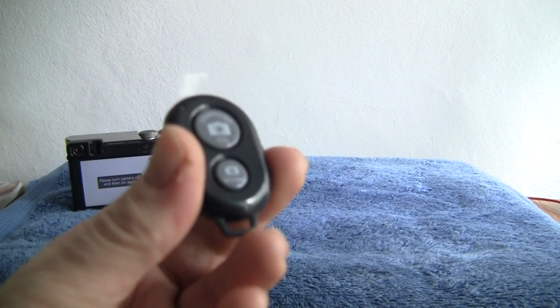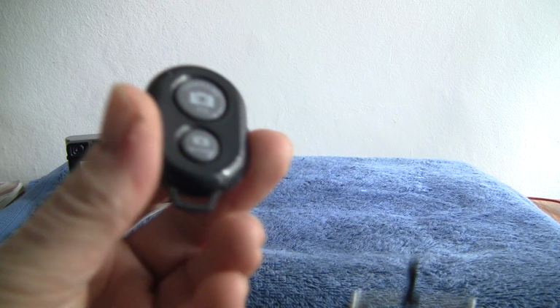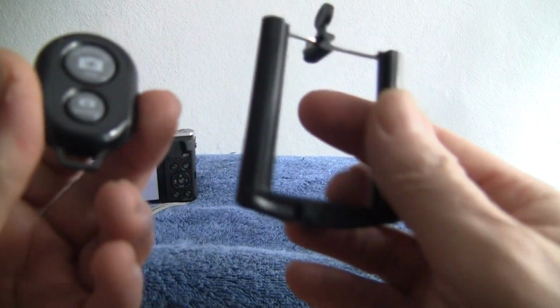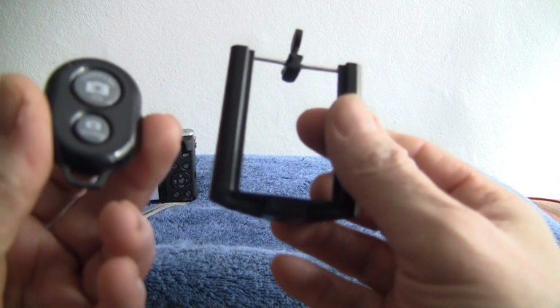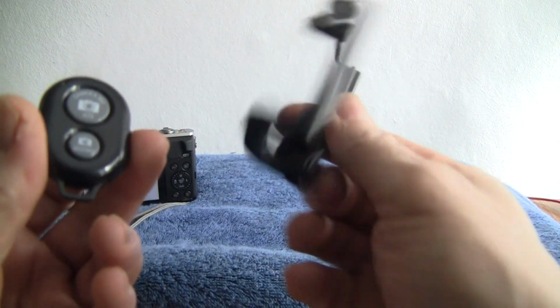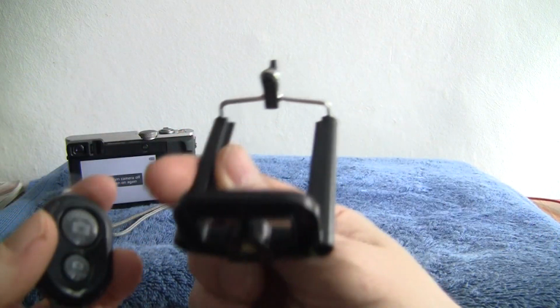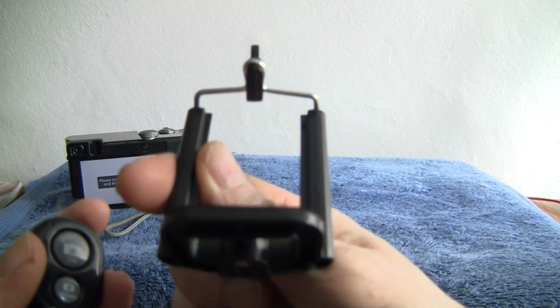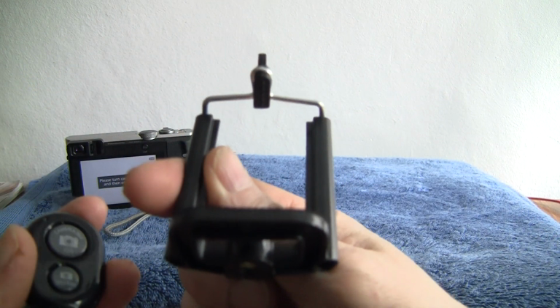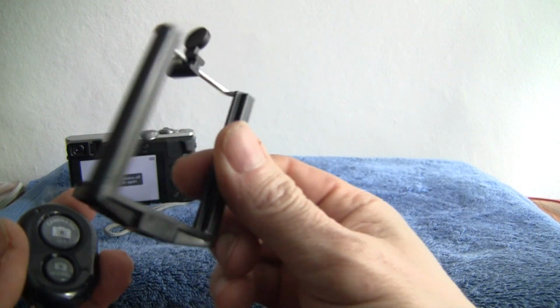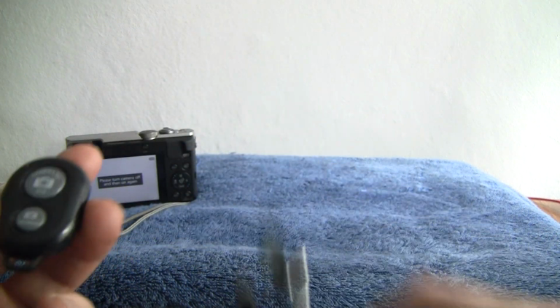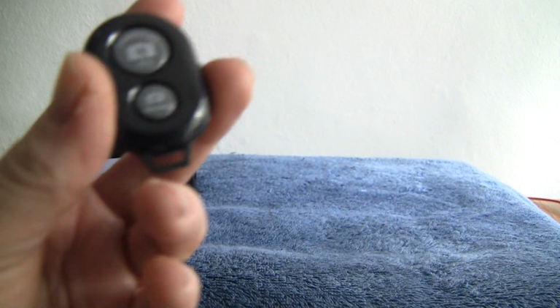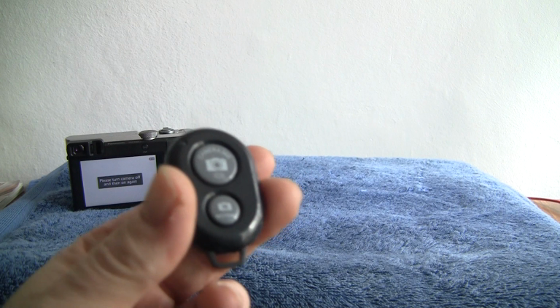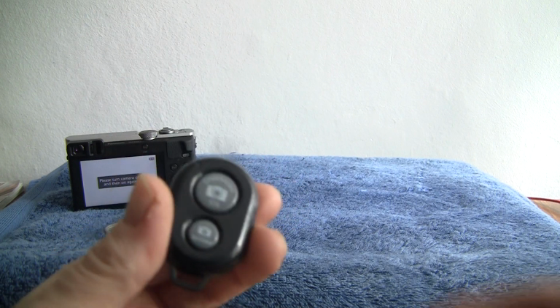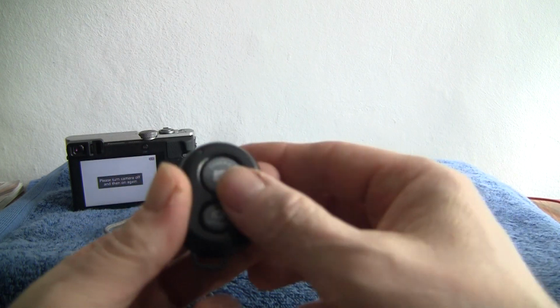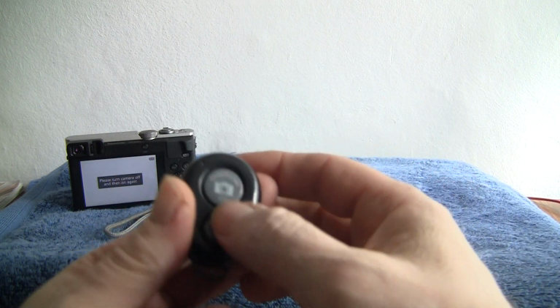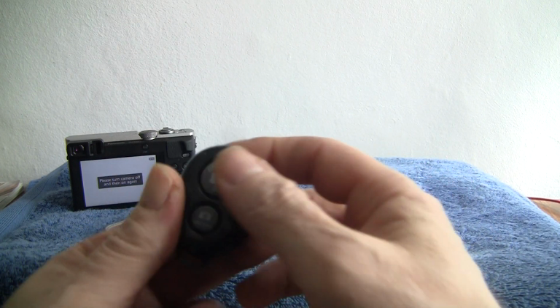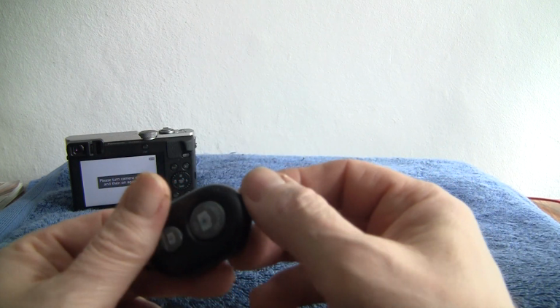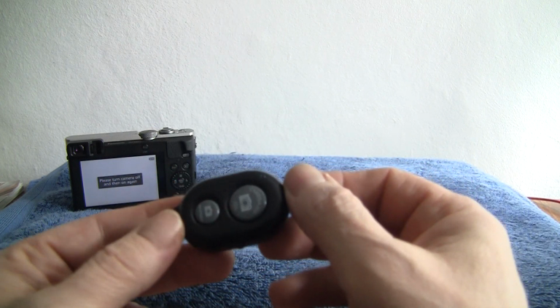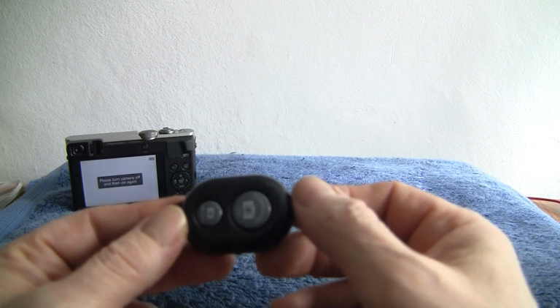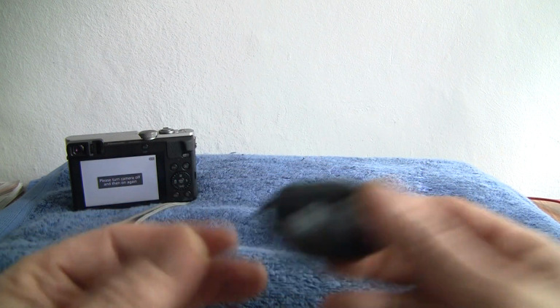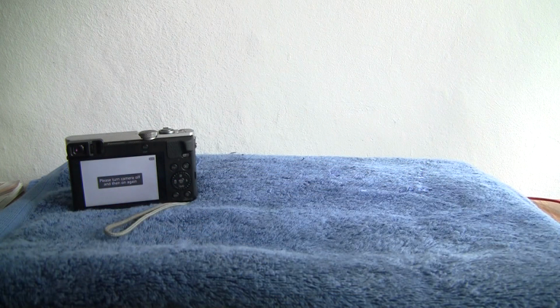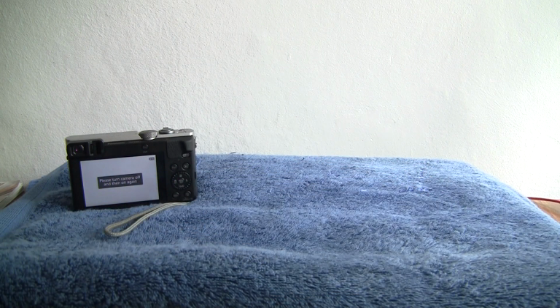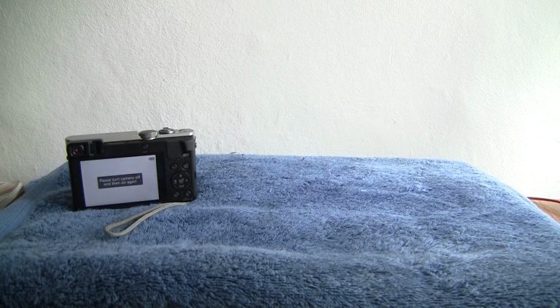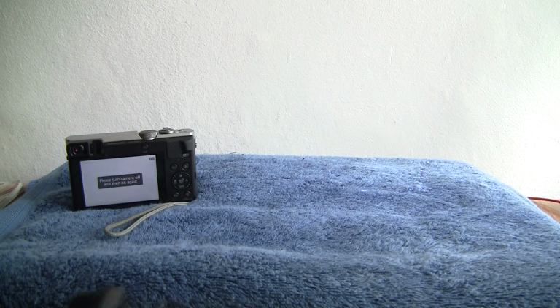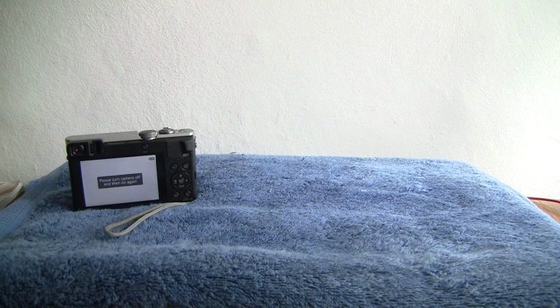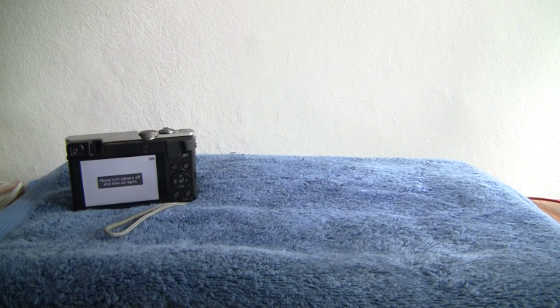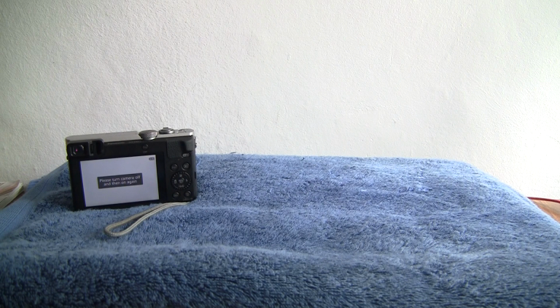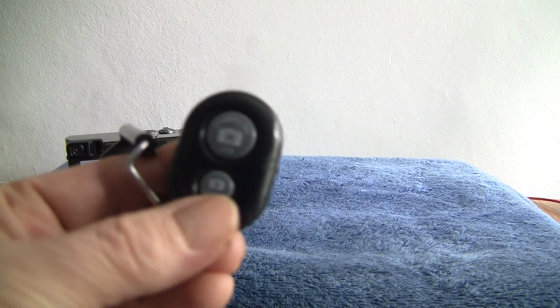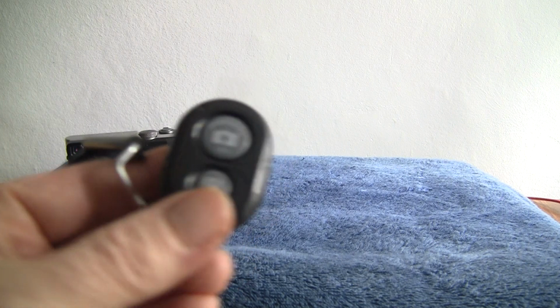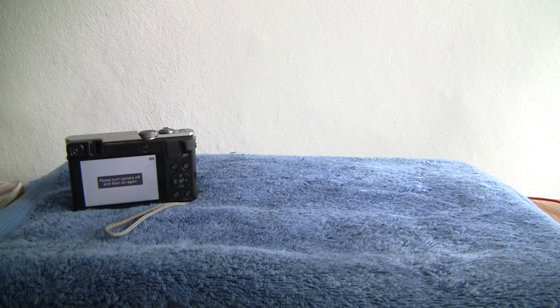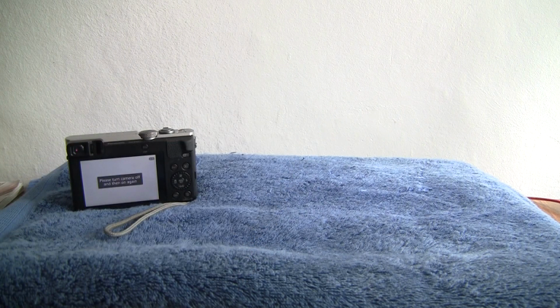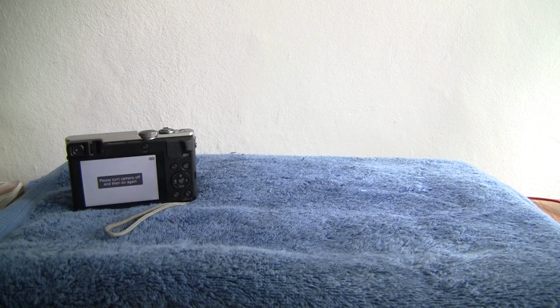These accessories are for the tripod. There's a phone mount and also a little Bluetooth clip for your phone. They come with the tripod, and the Bluetooth clip does volume control as well, which is pretty handy.